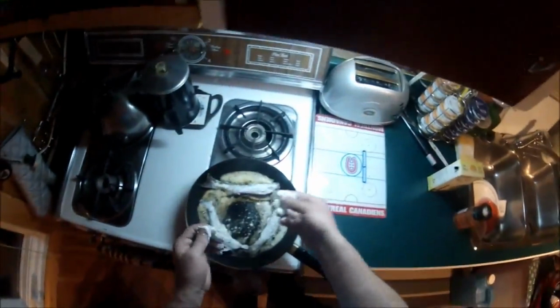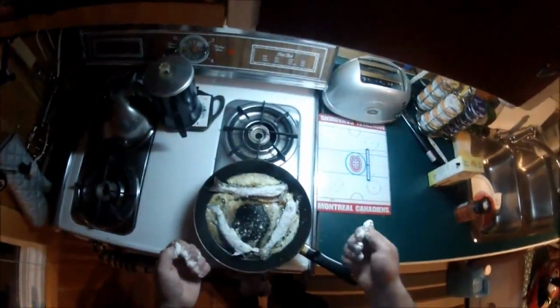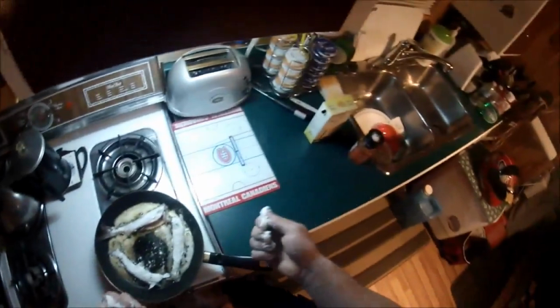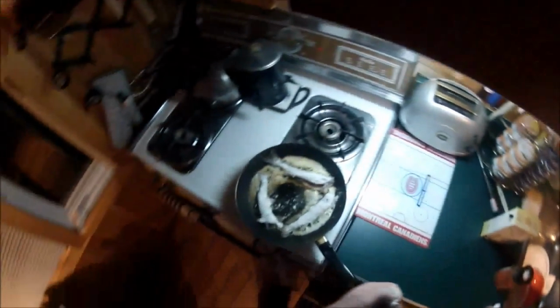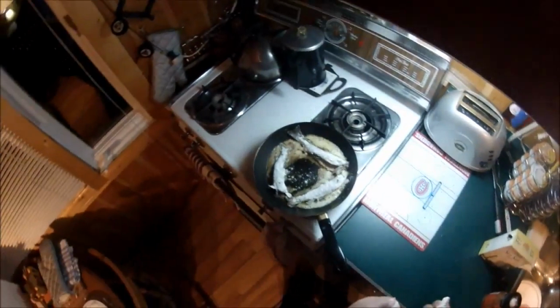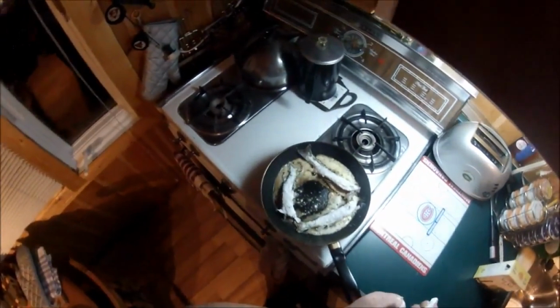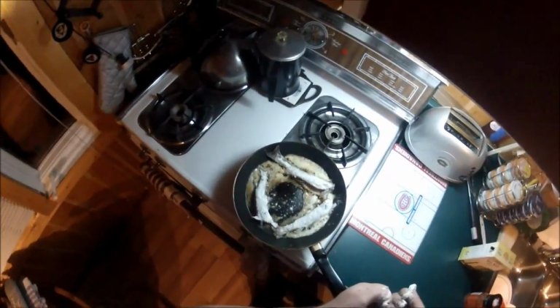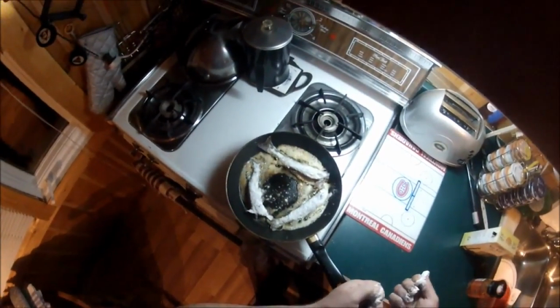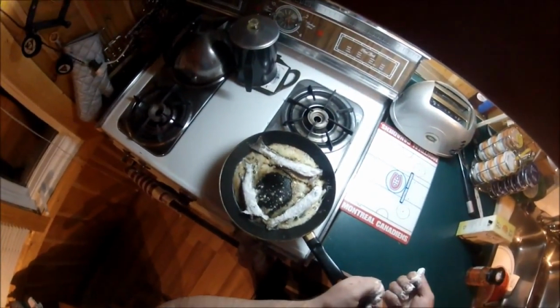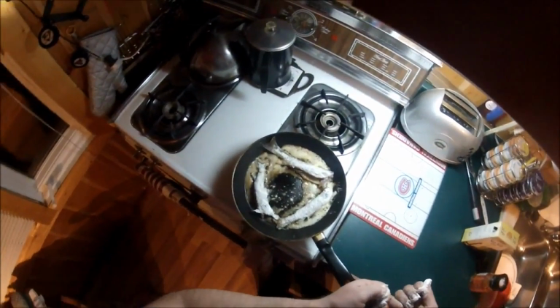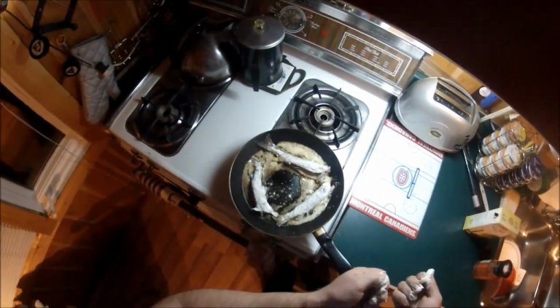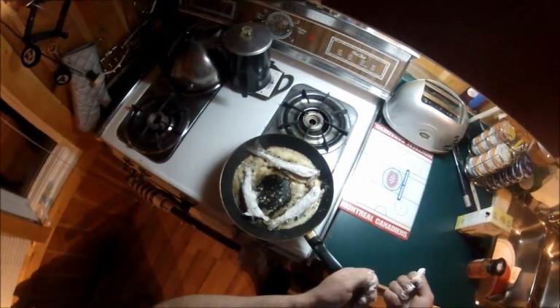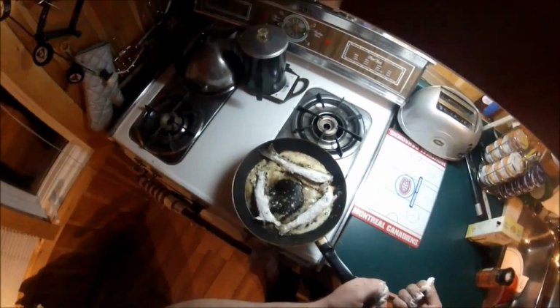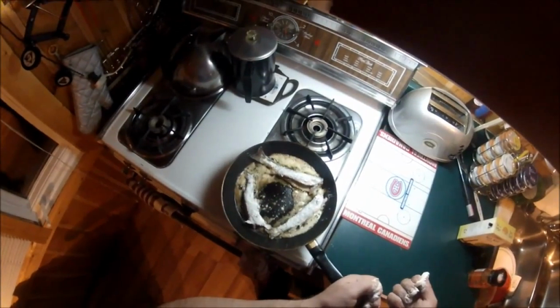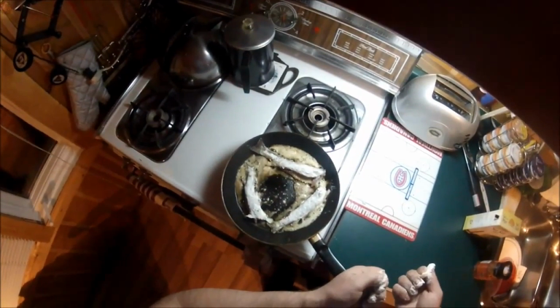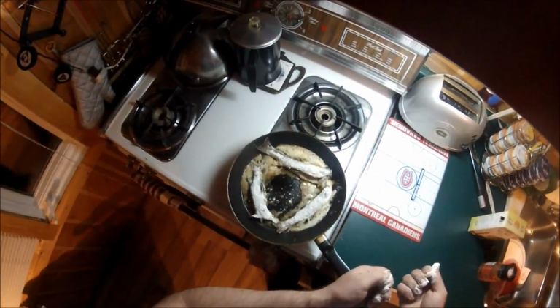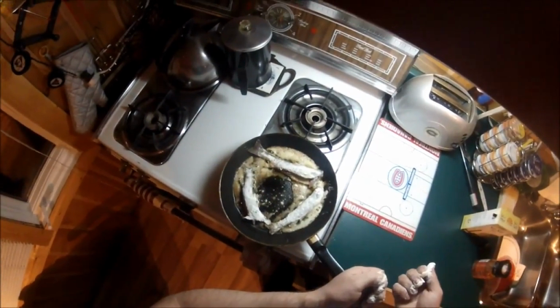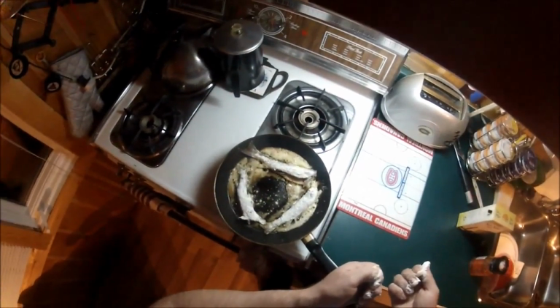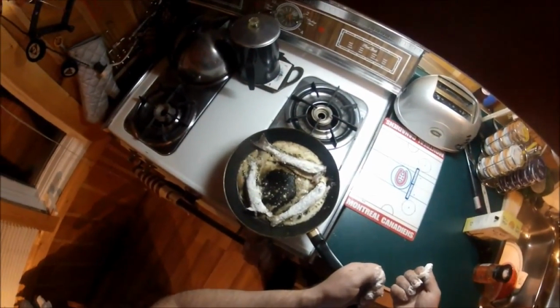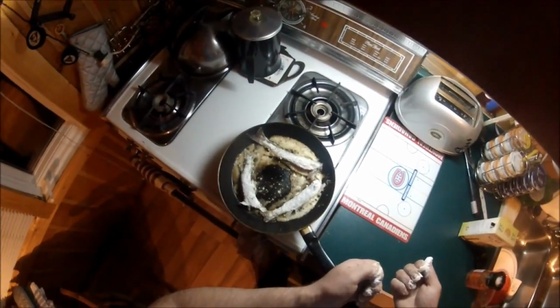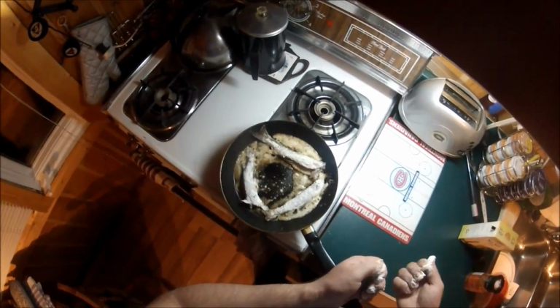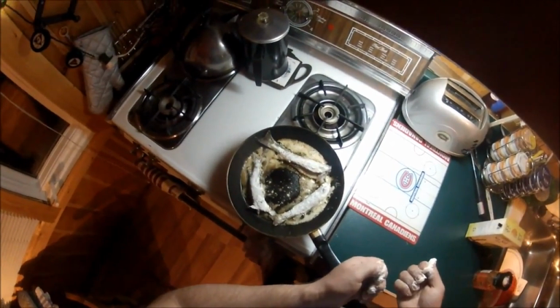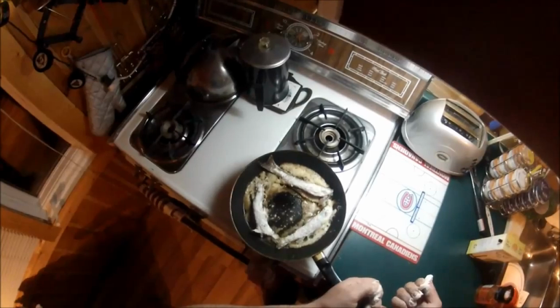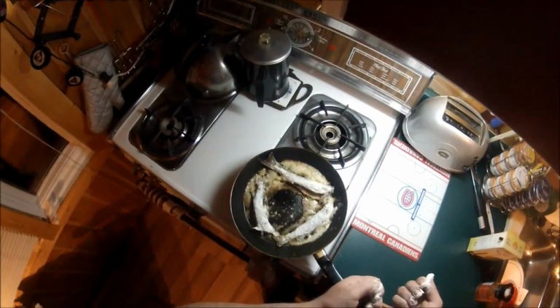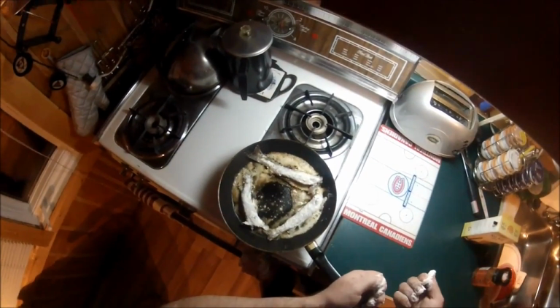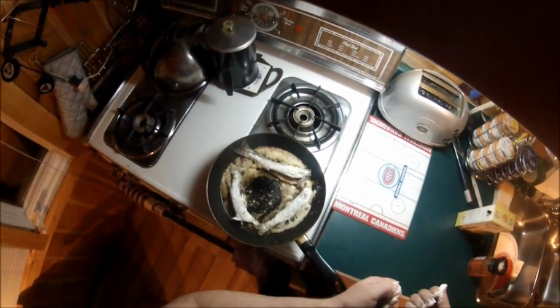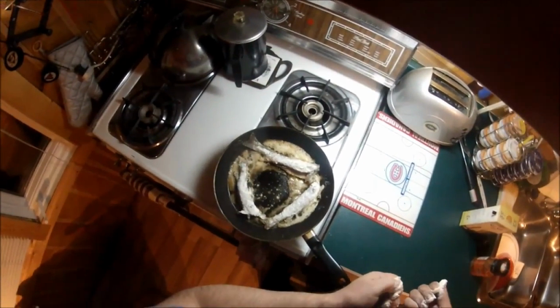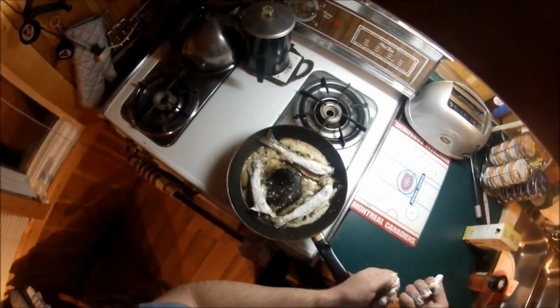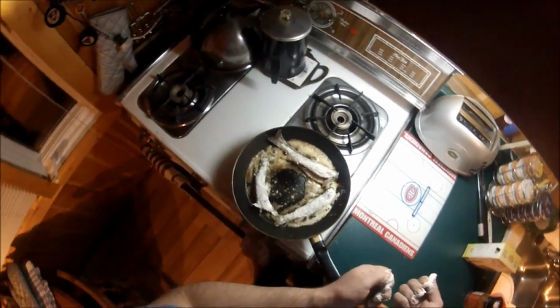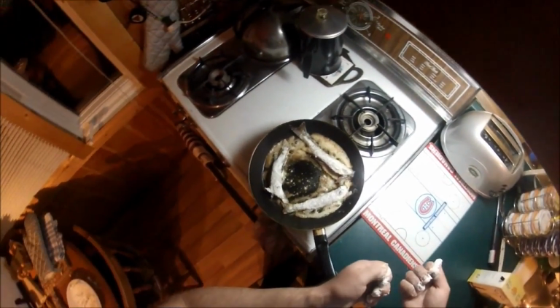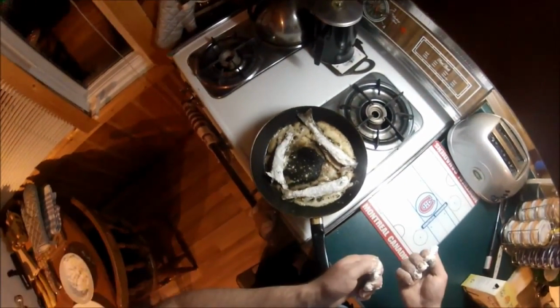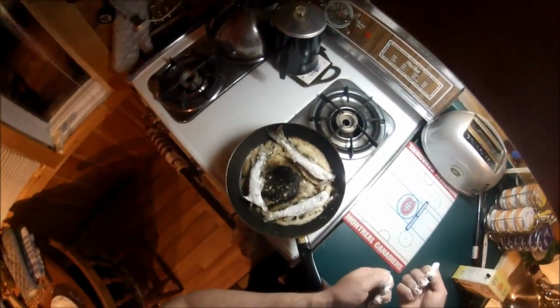A lot of people tend to overcook the trout, but it doesn't take very long to cook fish — just a few minutes on each side. I'll check back with you guys shortly and show you when they're all done.